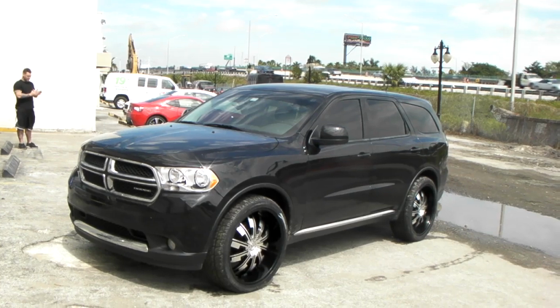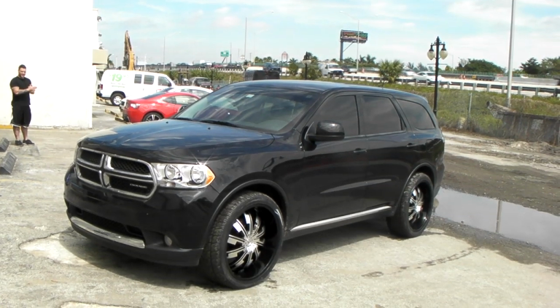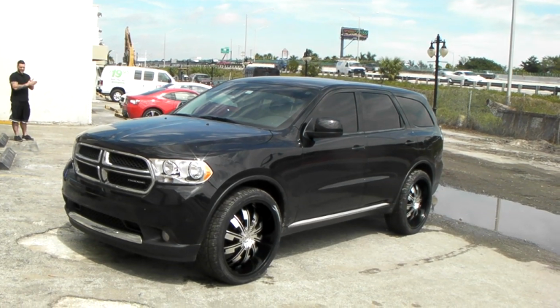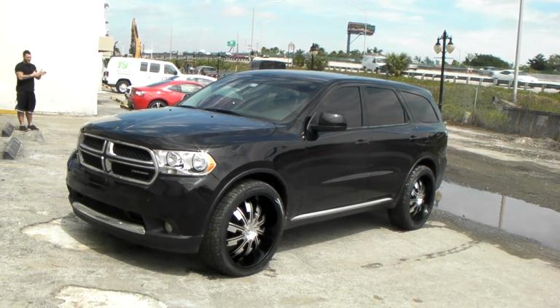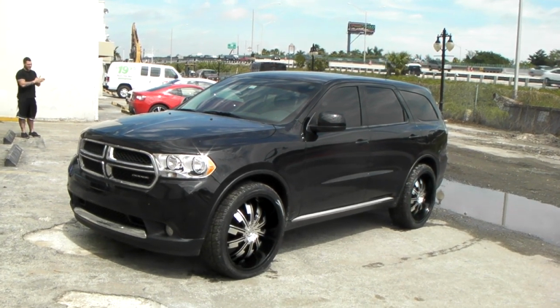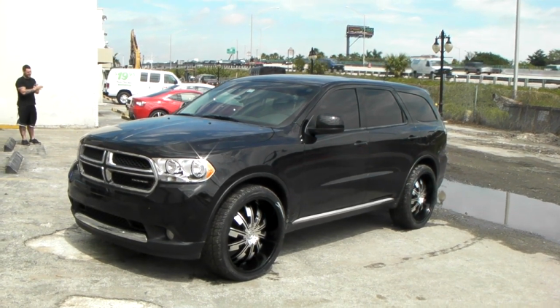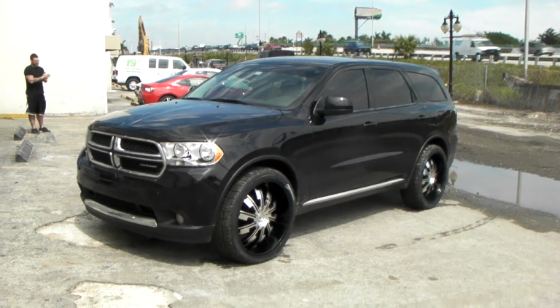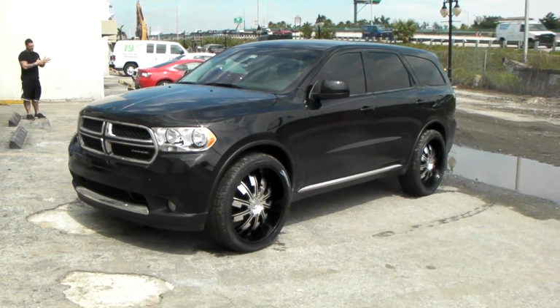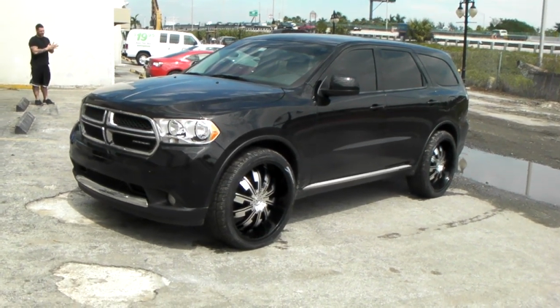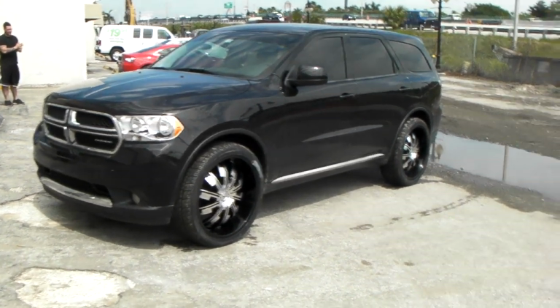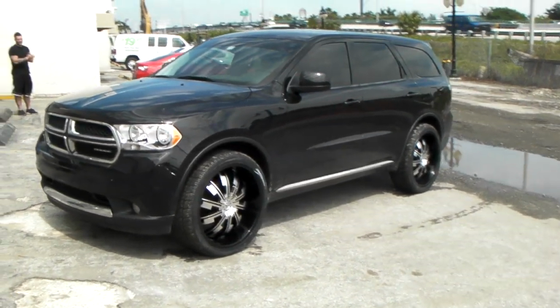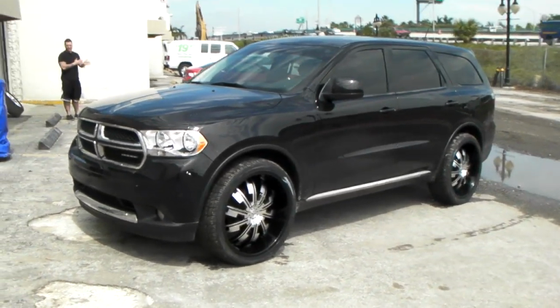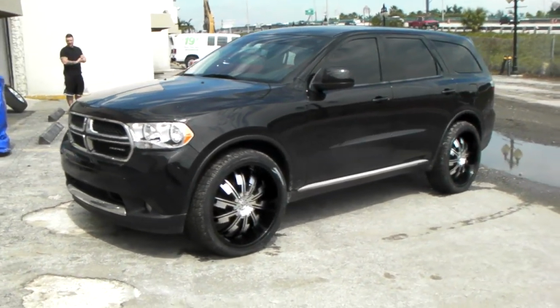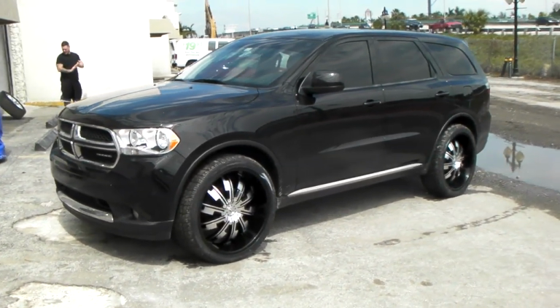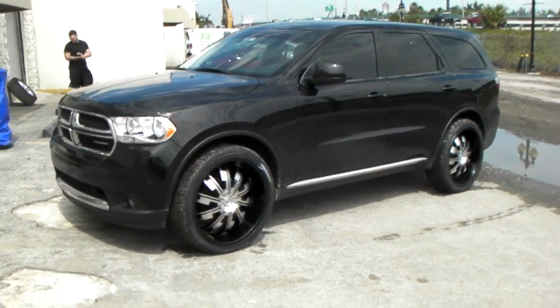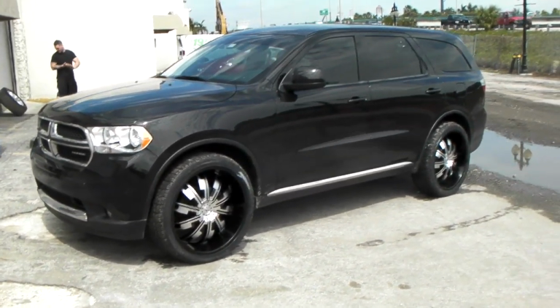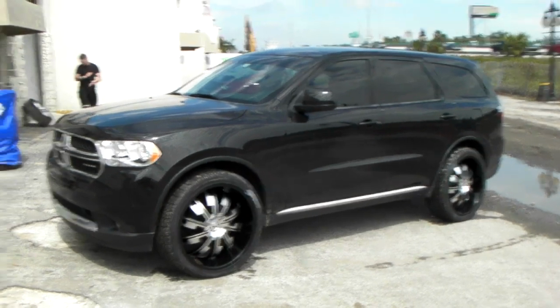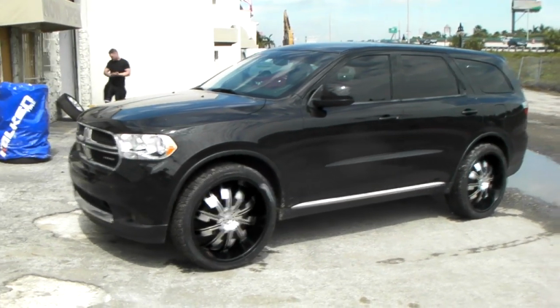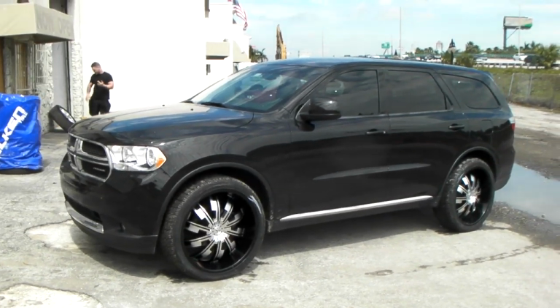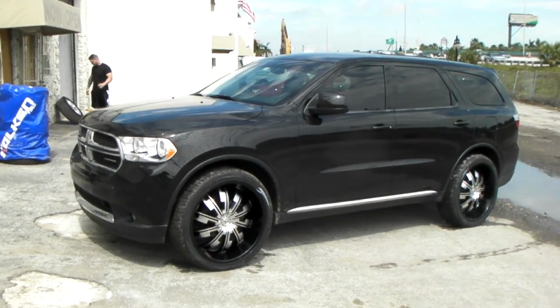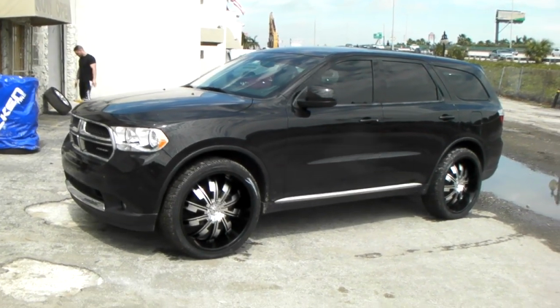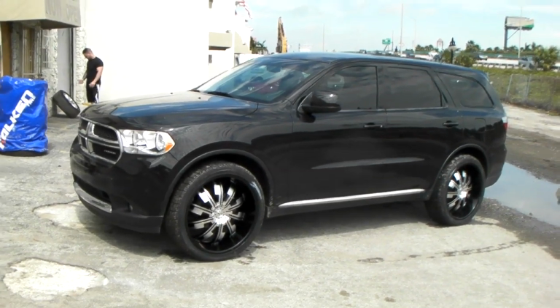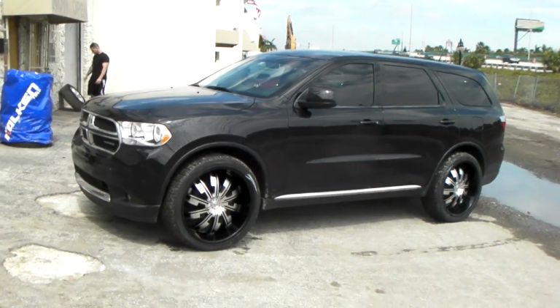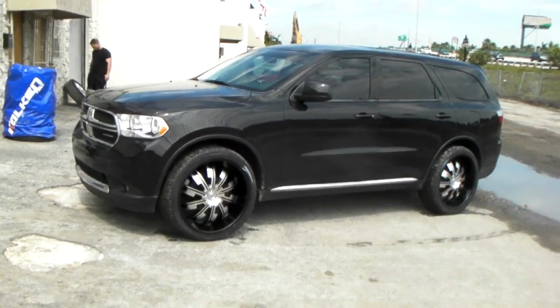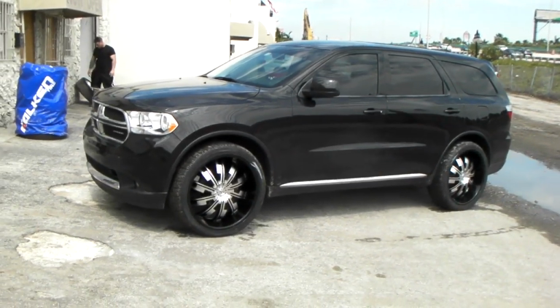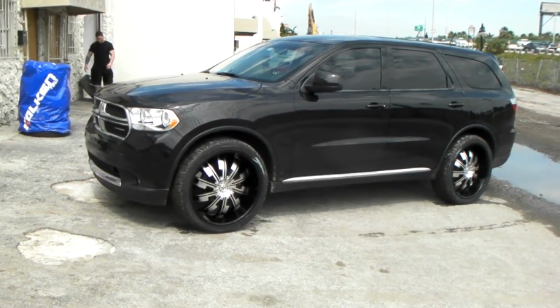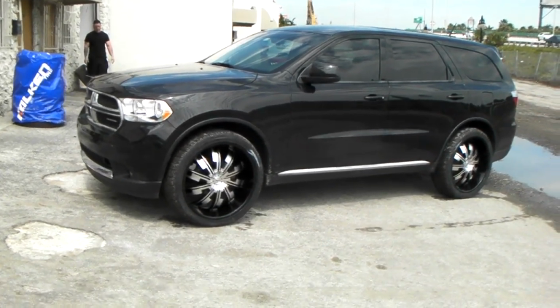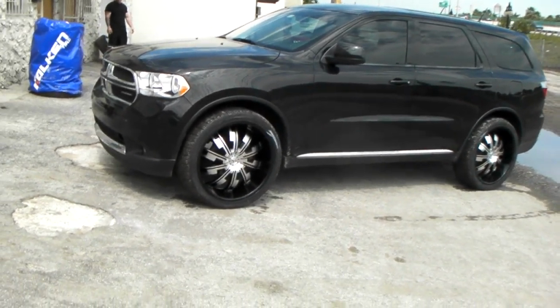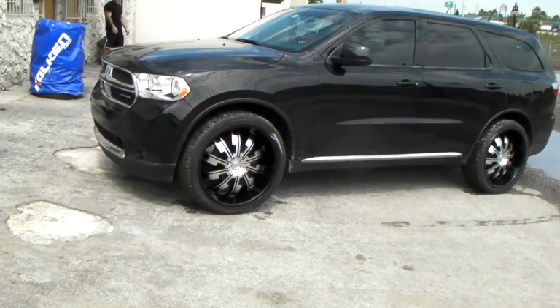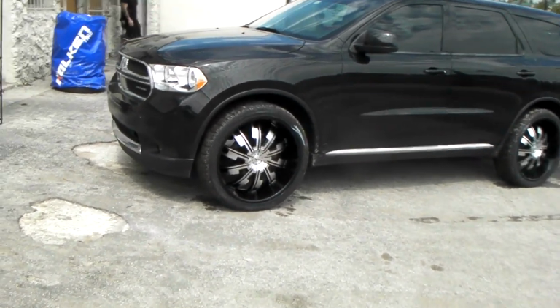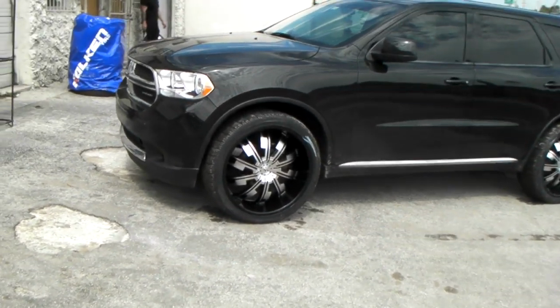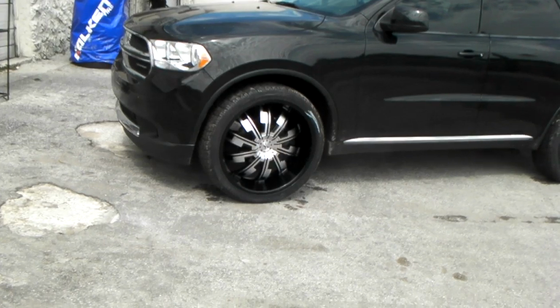This is your boy KB from Dubs and Tires TV at dubsandtires.com — tires, wheels and more shipped to your door. Right now we're looking at a 2012 Dodge Durango with the Star wheel Cyphers at 24 inch.